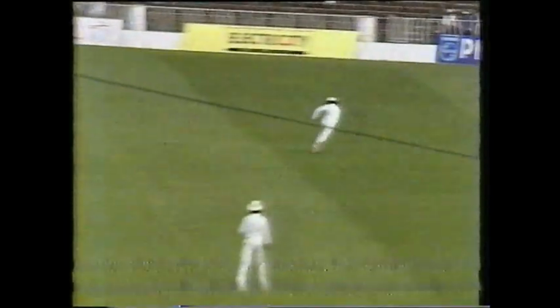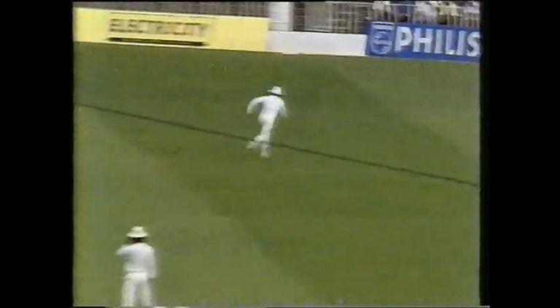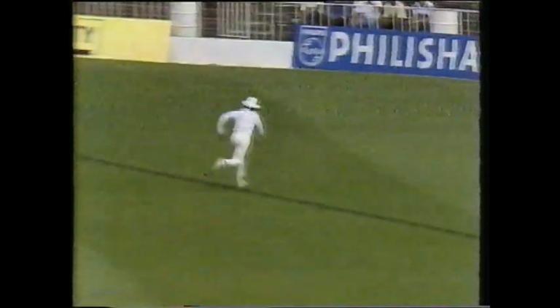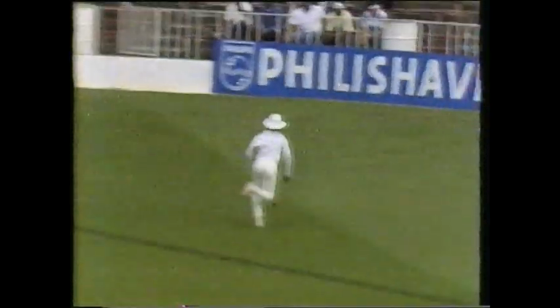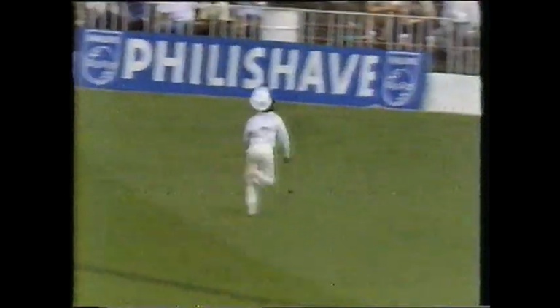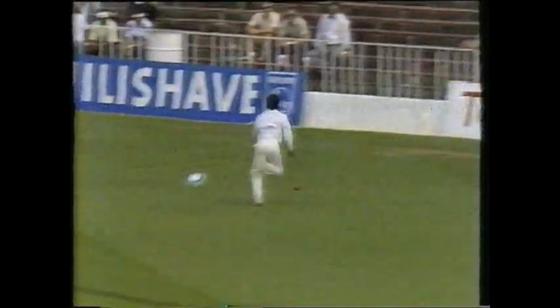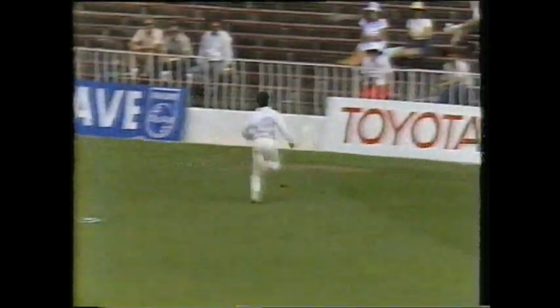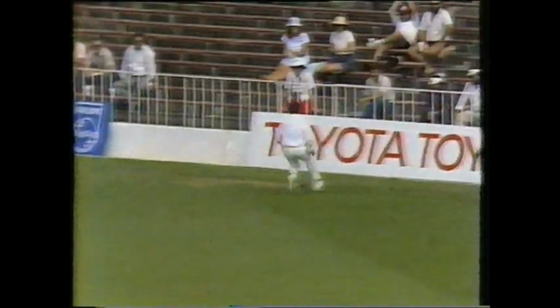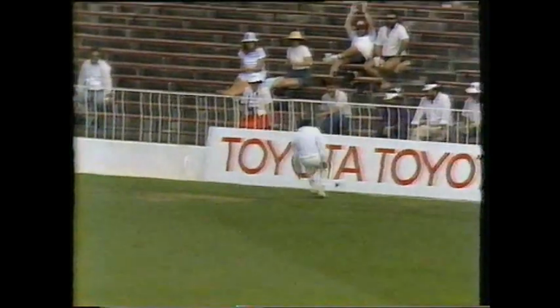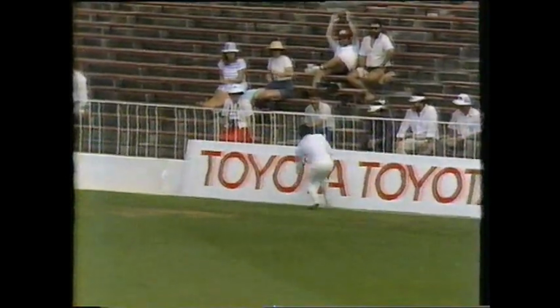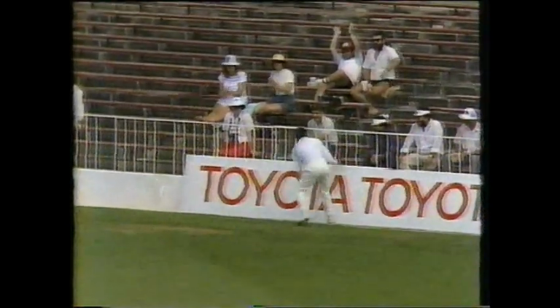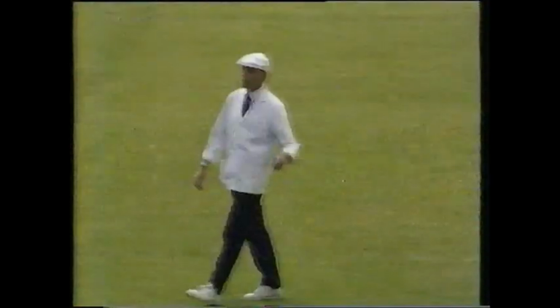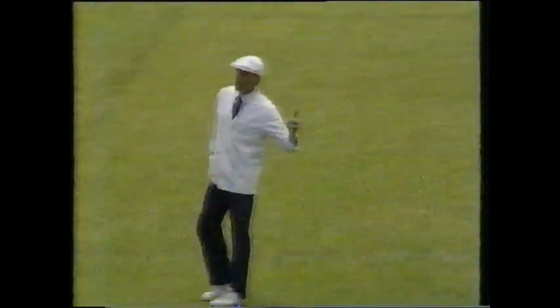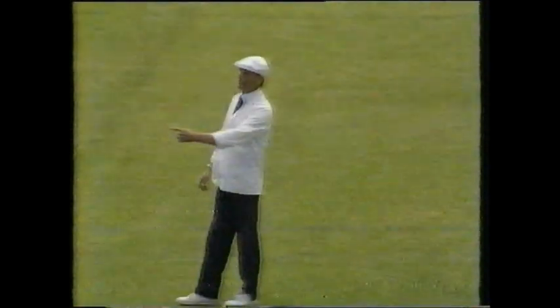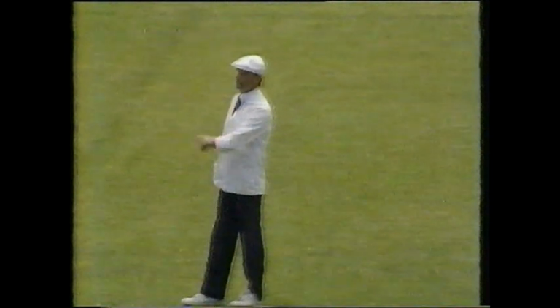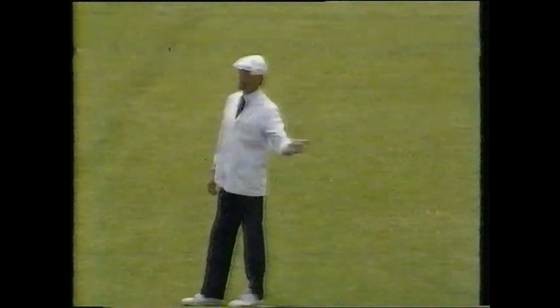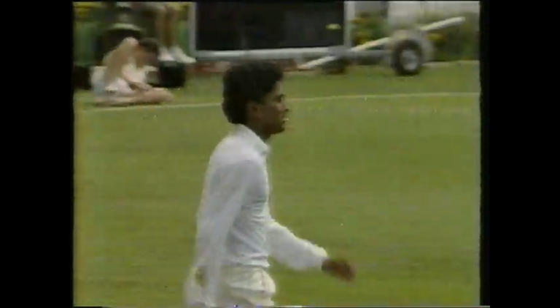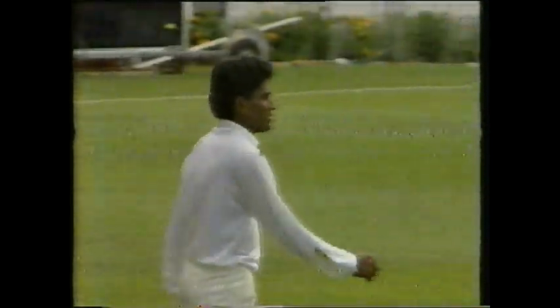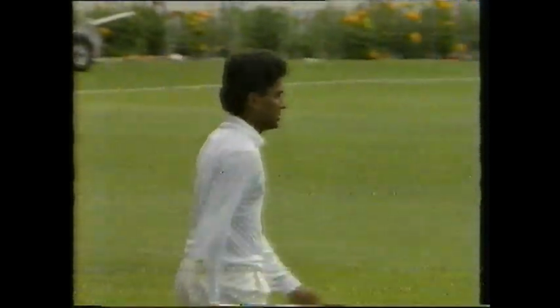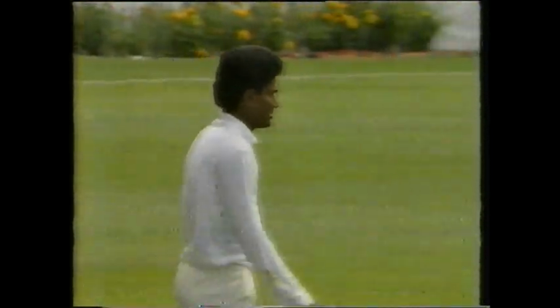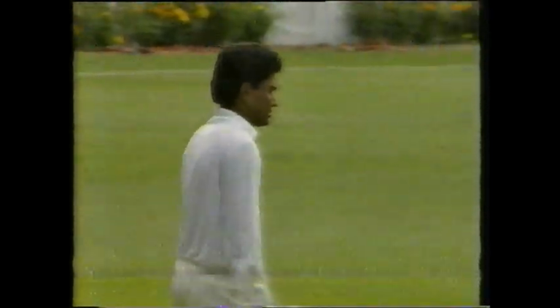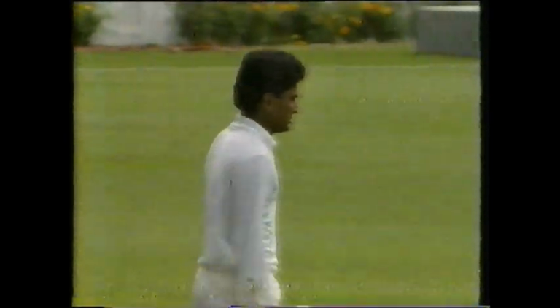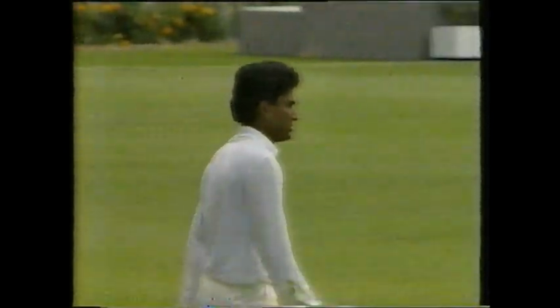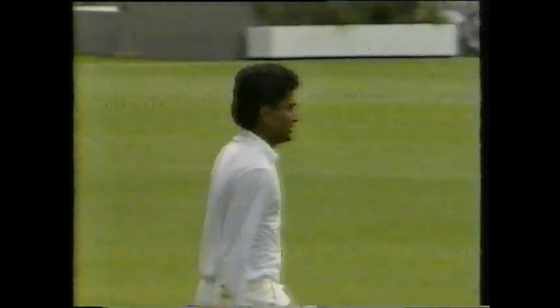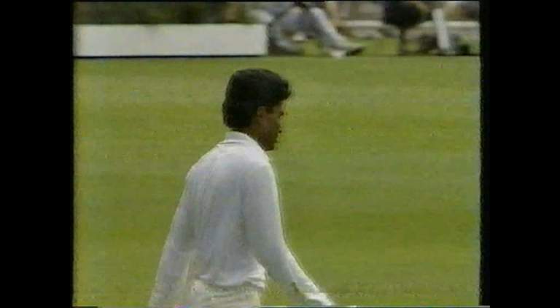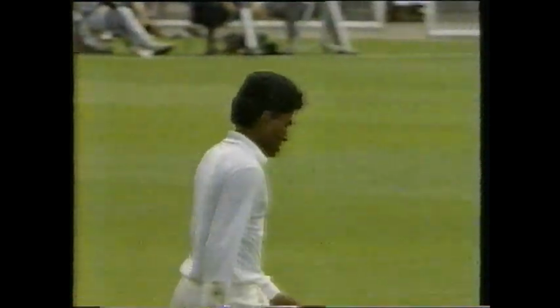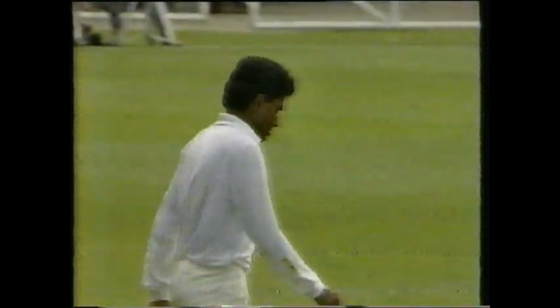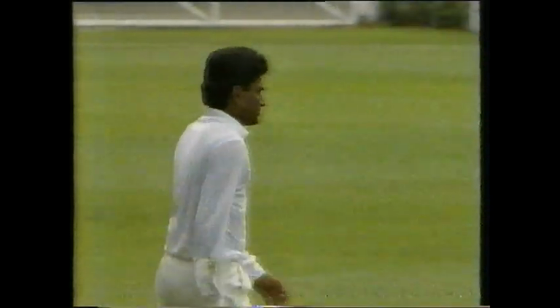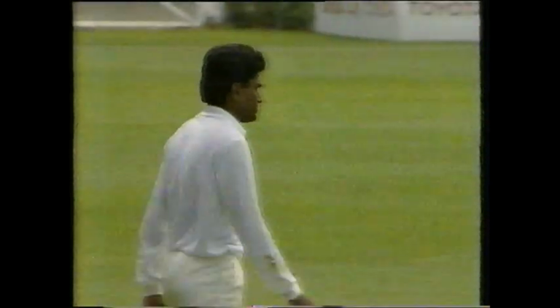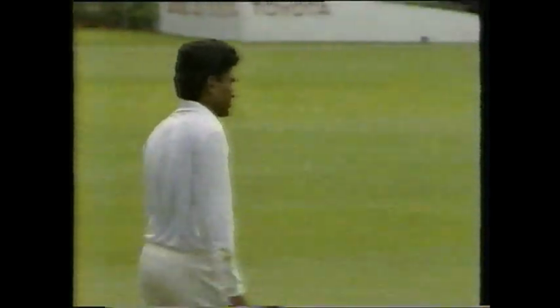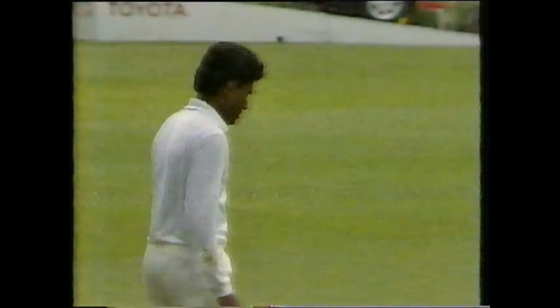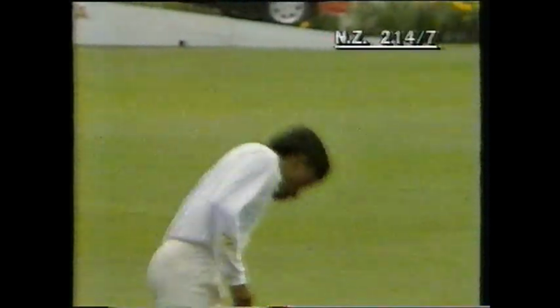Hadley gets it away — off the edge rather — and it's gone to the fence. Well, we keep telling you it's a short boundary, and it is. Hadley has put it away to the fence to go to 76, and at the end of the over it's 214 for seven.